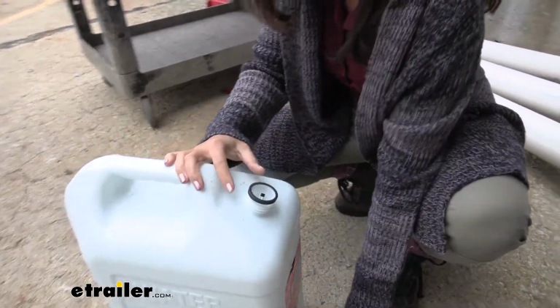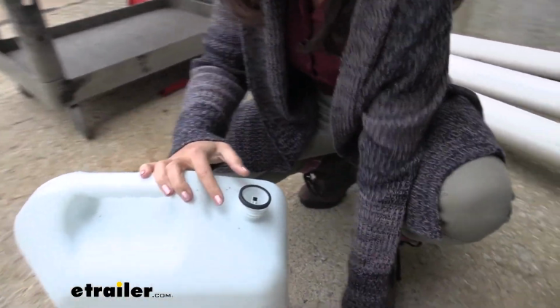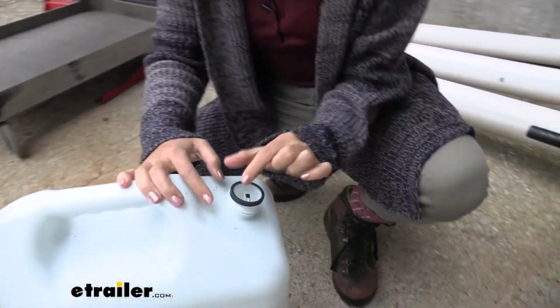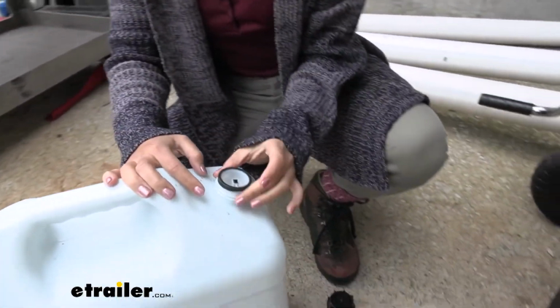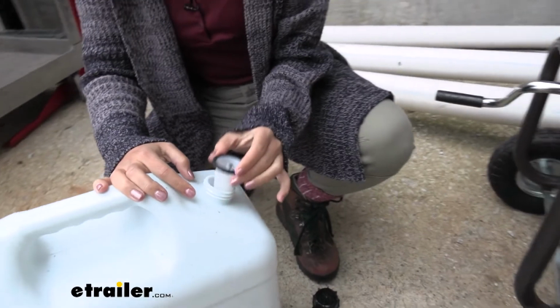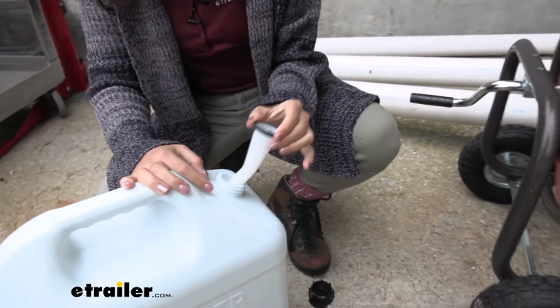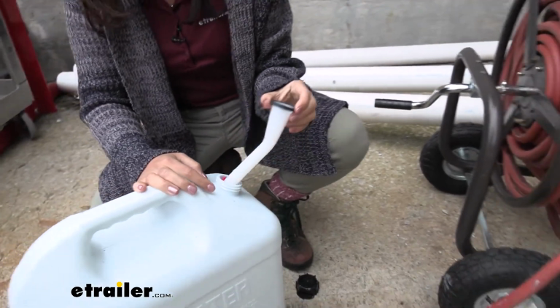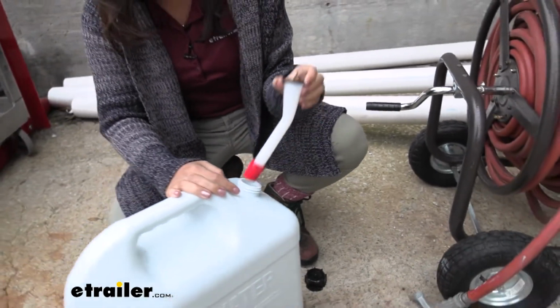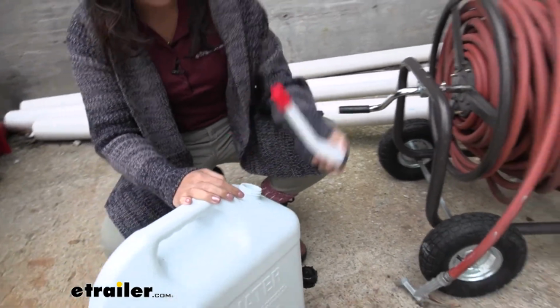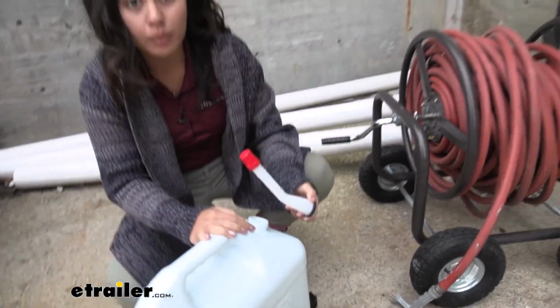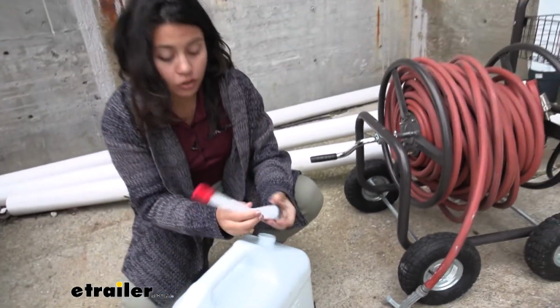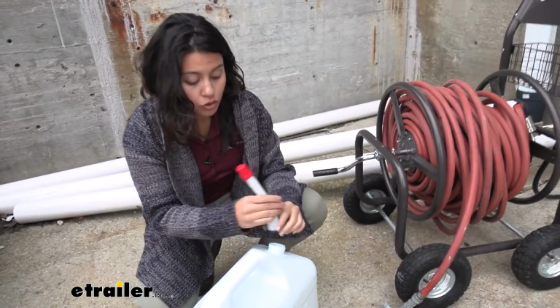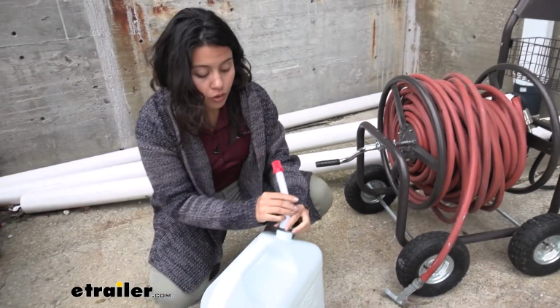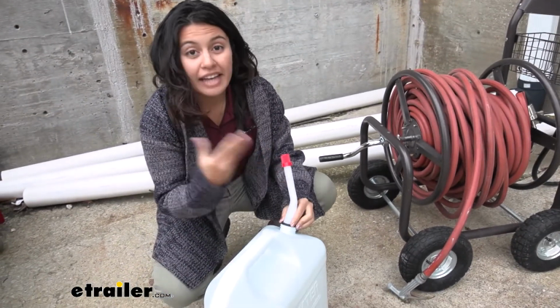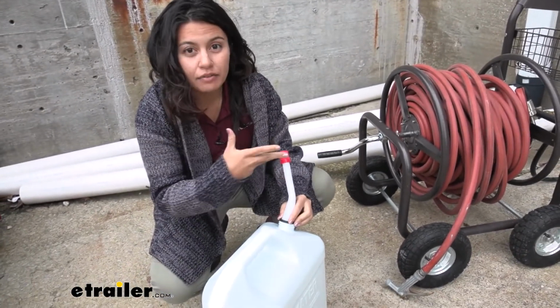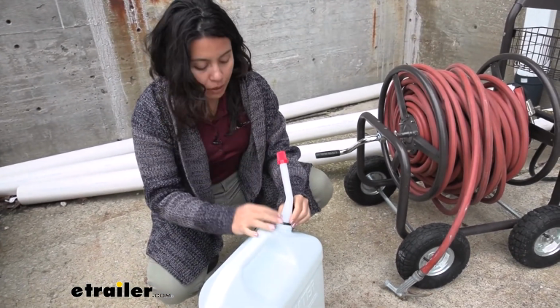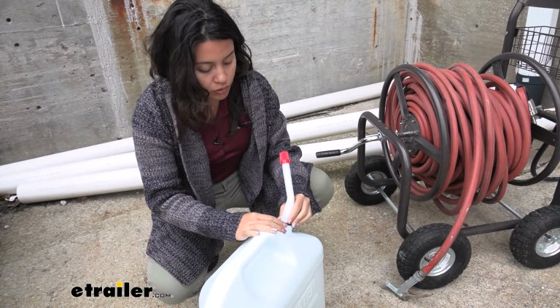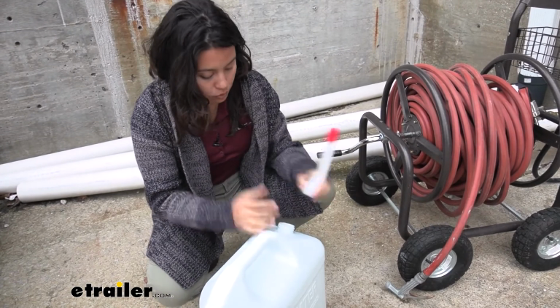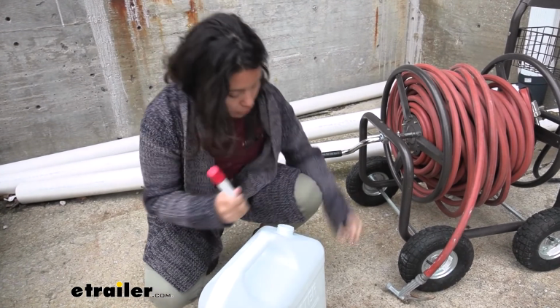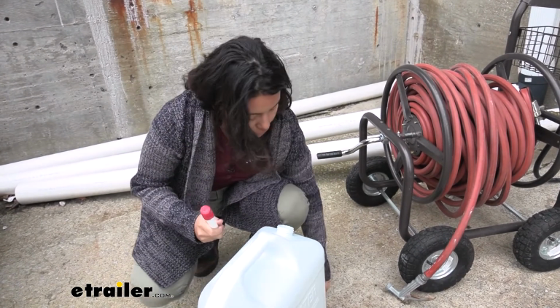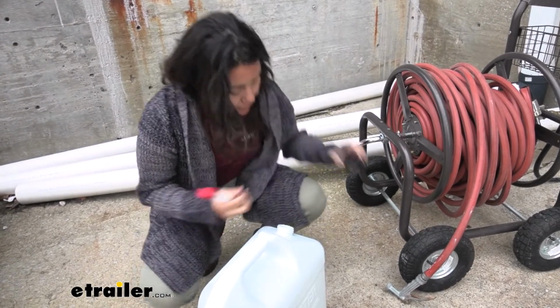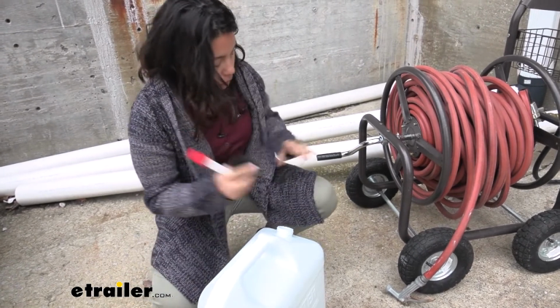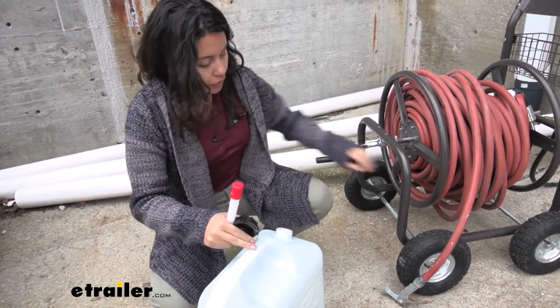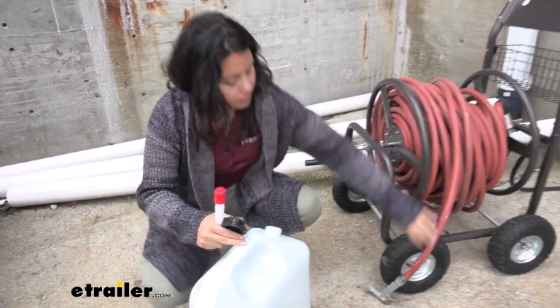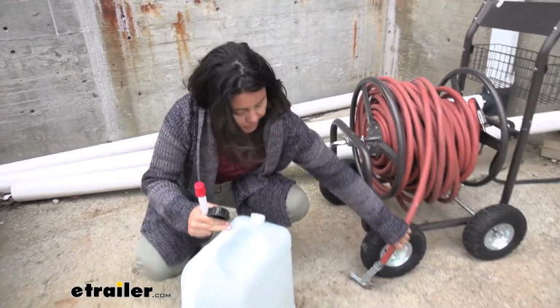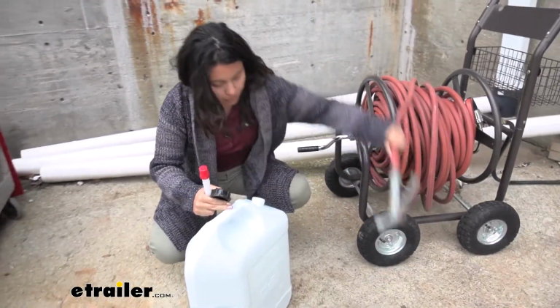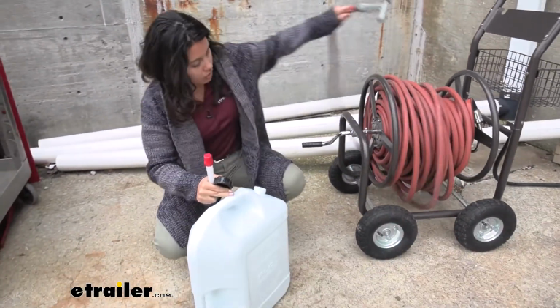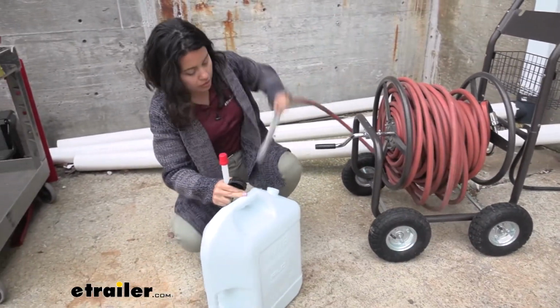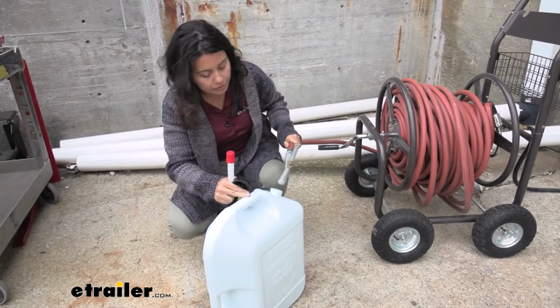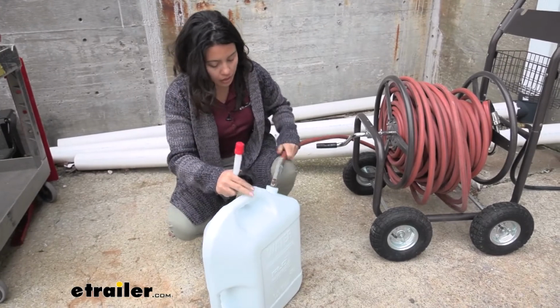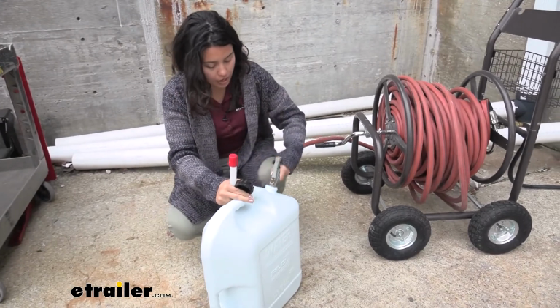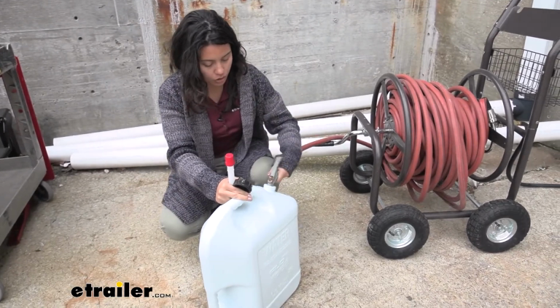We also have another cap on the inside, which we're going to use as a spout that goes out. We're not going to use that just yet because we're going to fill this up first, connect that, and go.